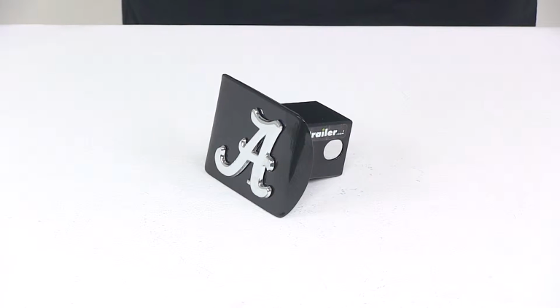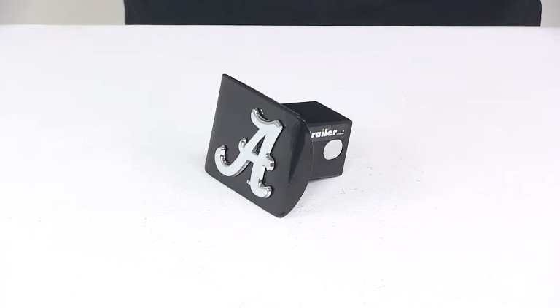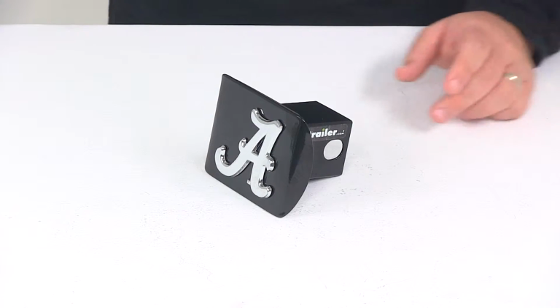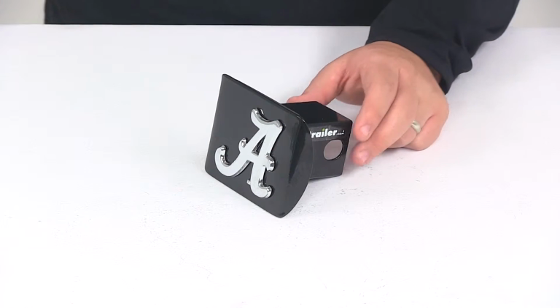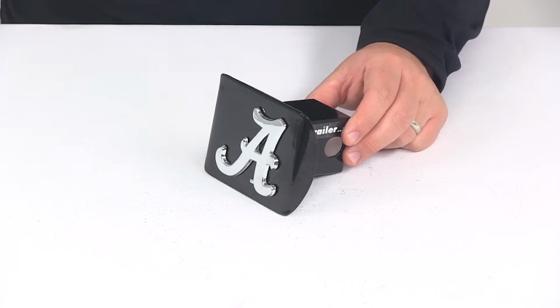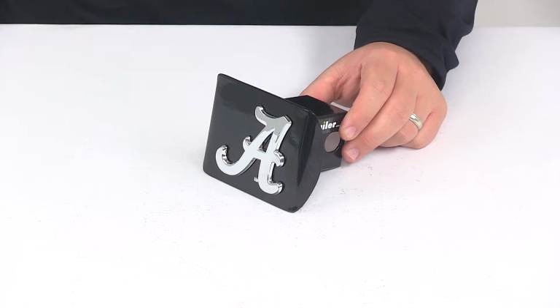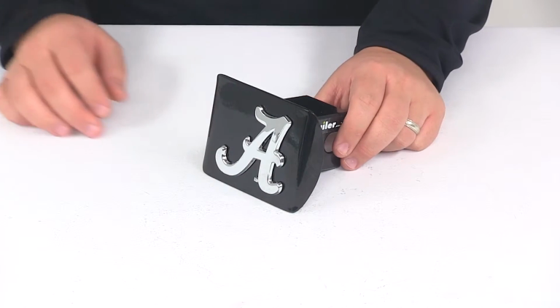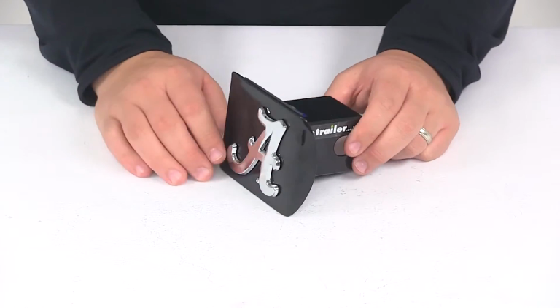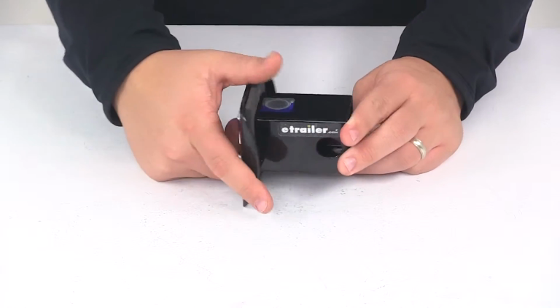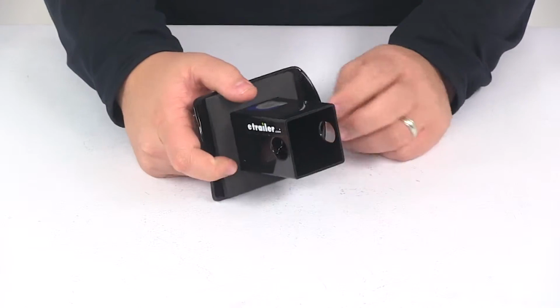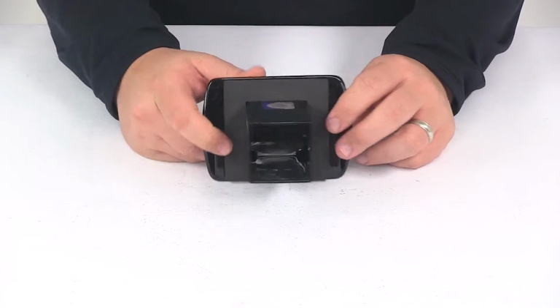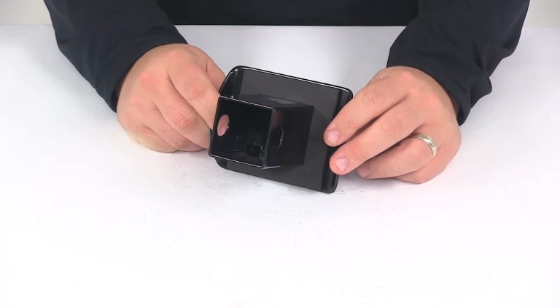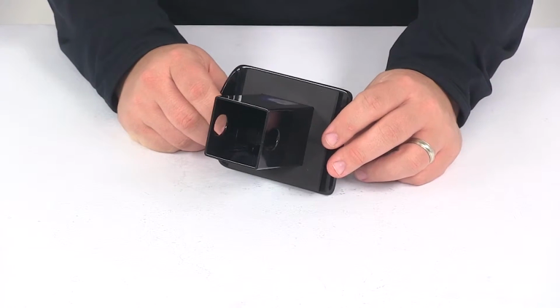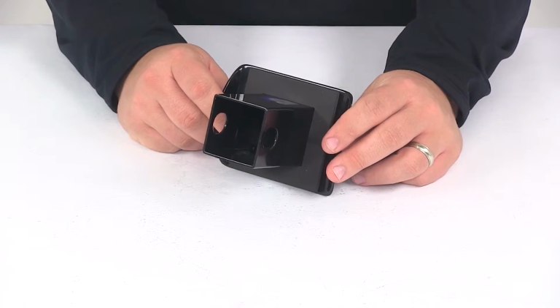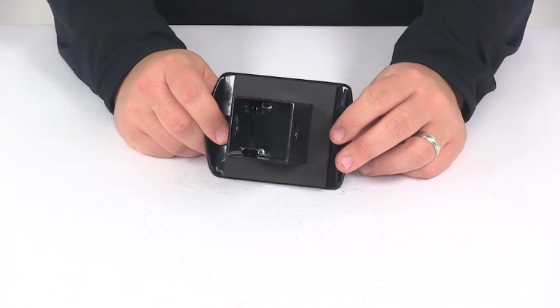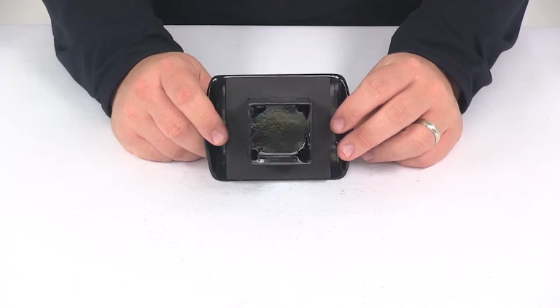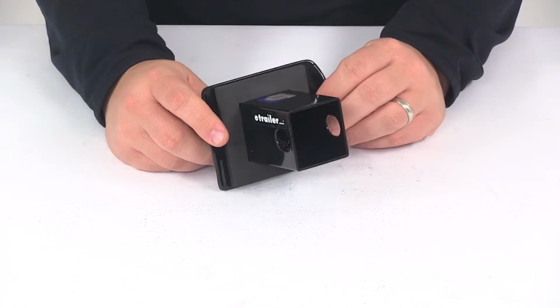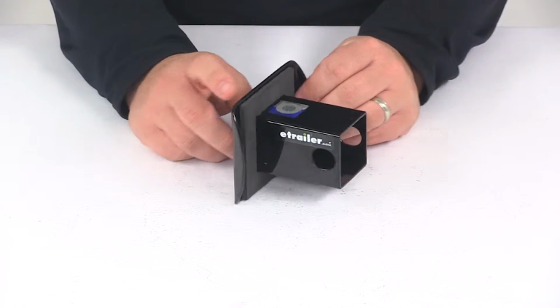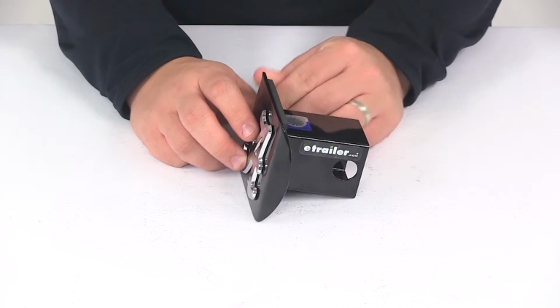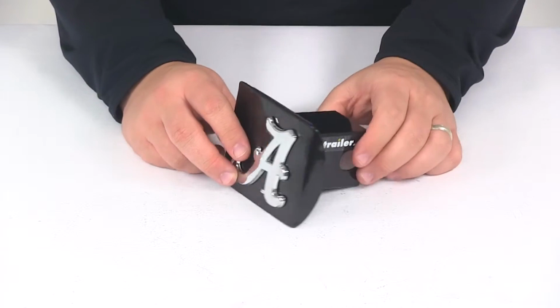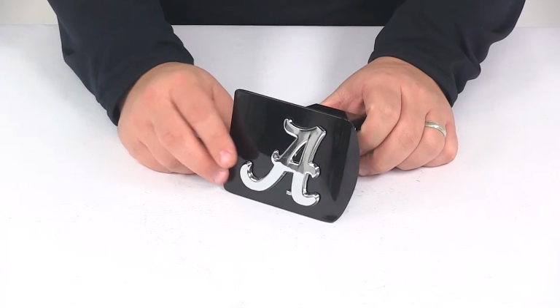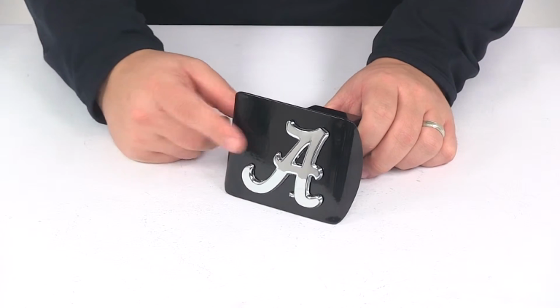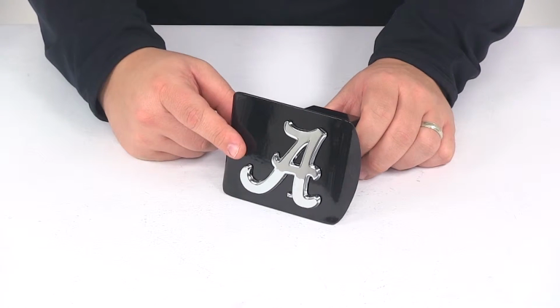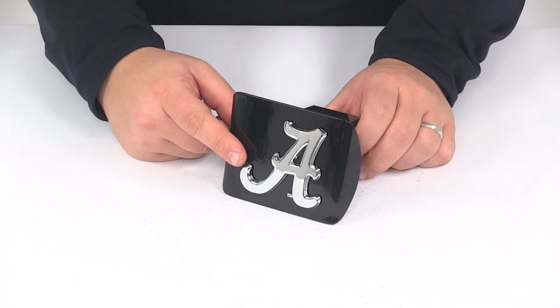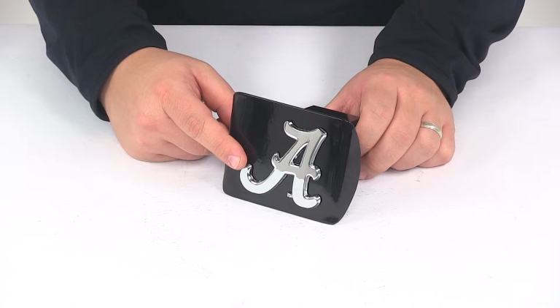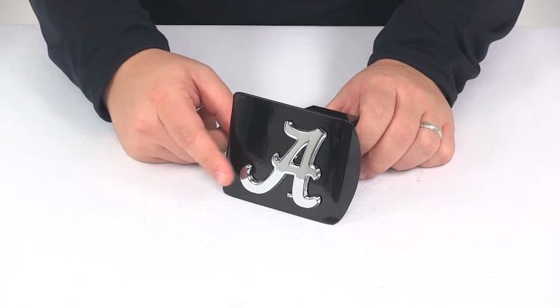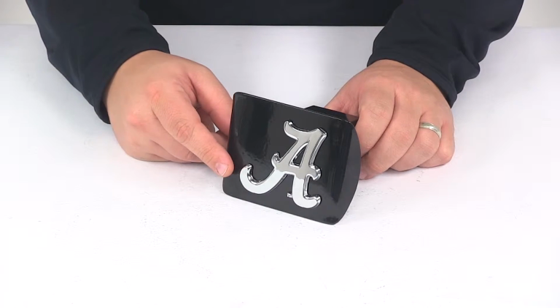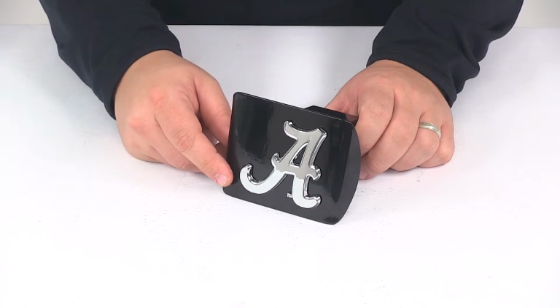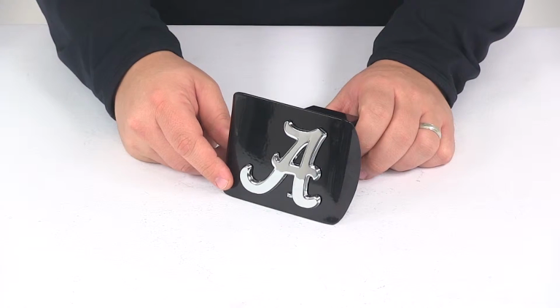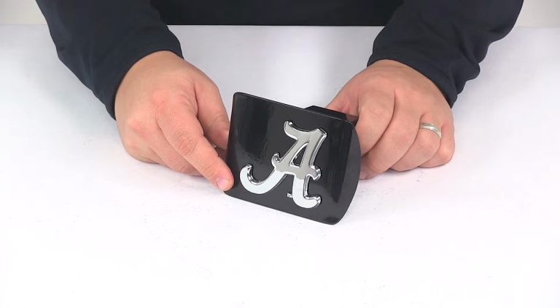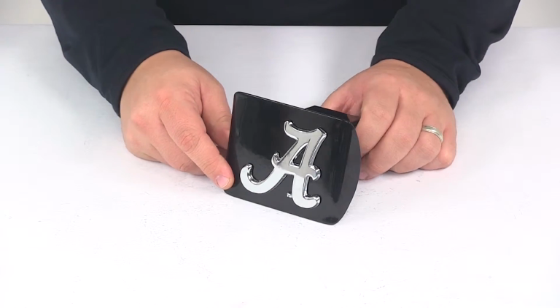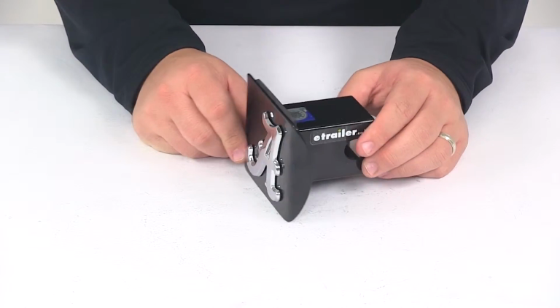This hitch cover is made from a steel construction. It's going to feature a really nice black powder coat finish which is going to do a great job at resisting rust and corrosion. Here on the front we're going to have the chrome plated metal emblem. It's got a nice rust proof and fade proof design.